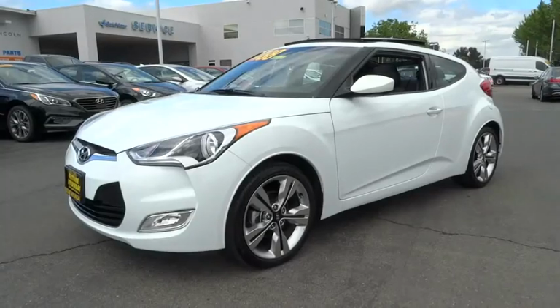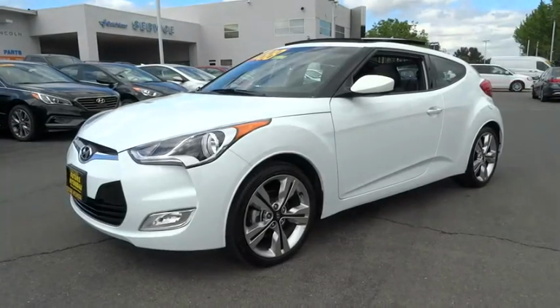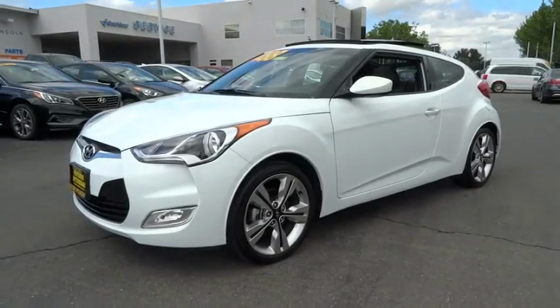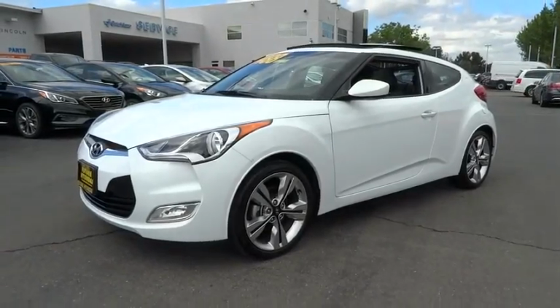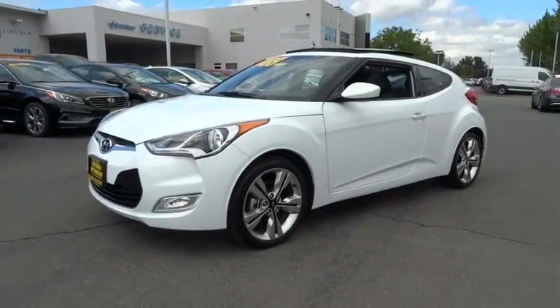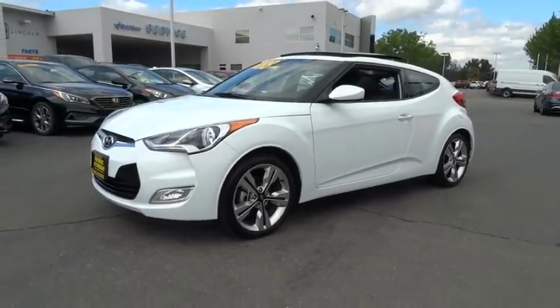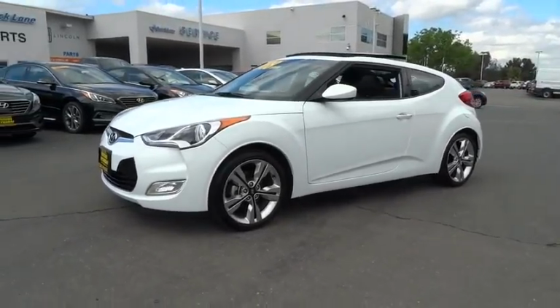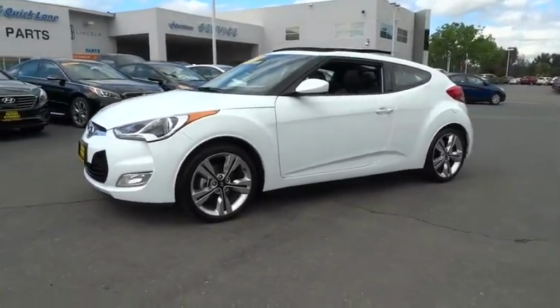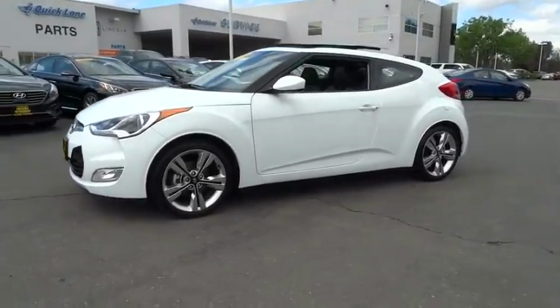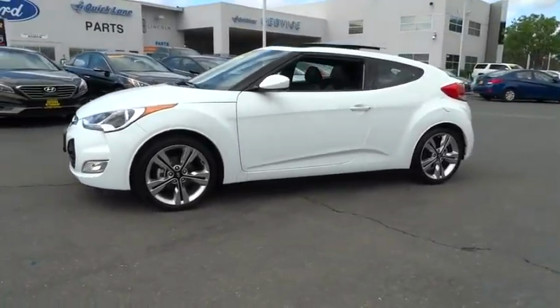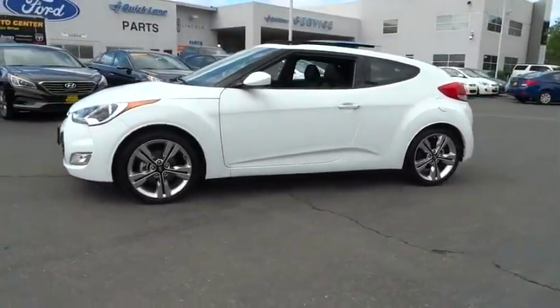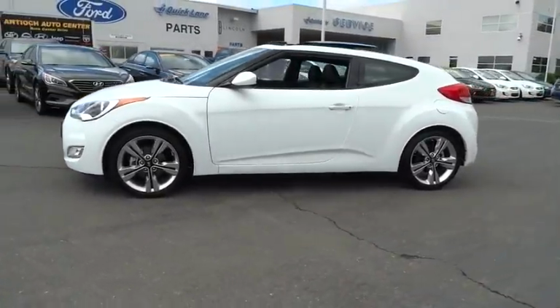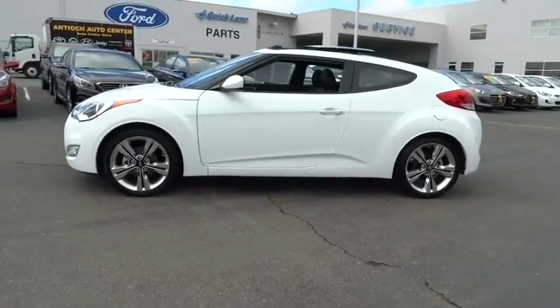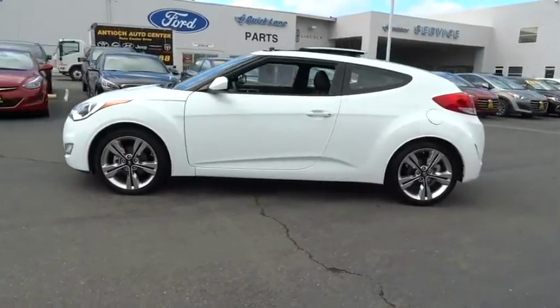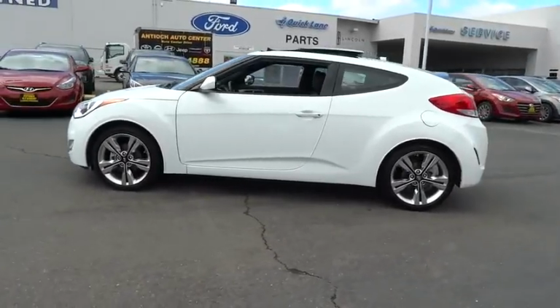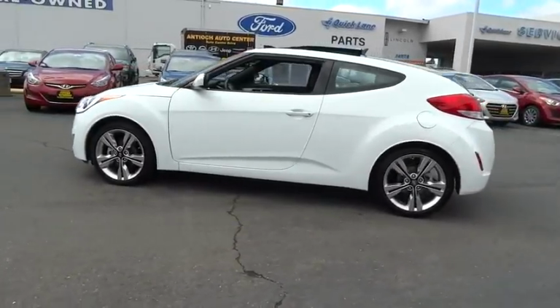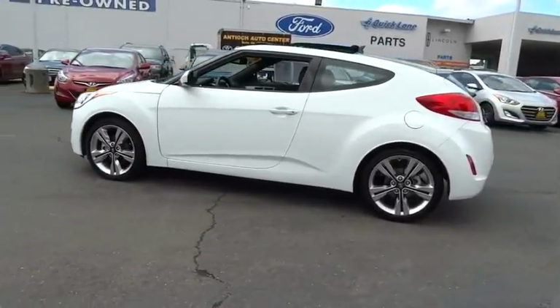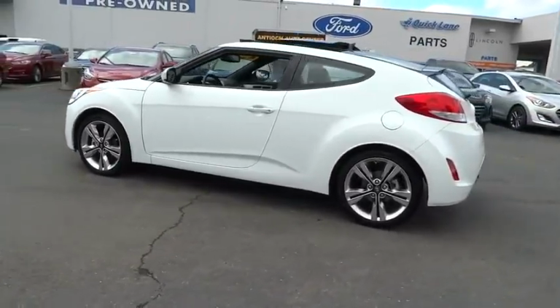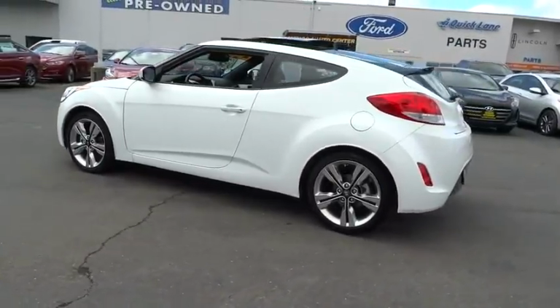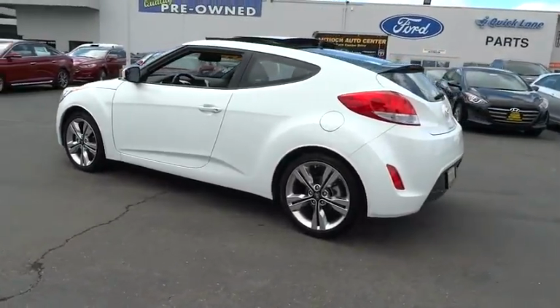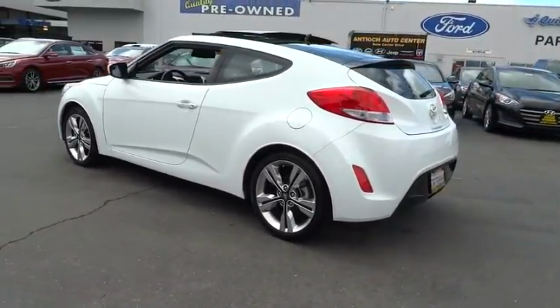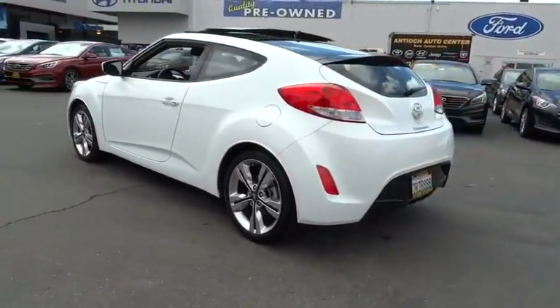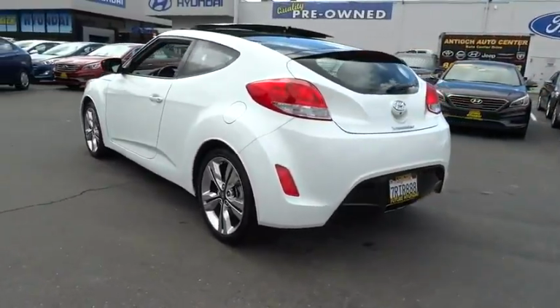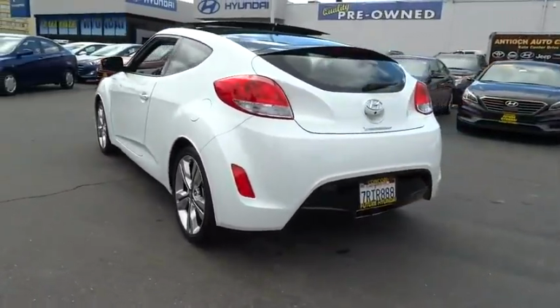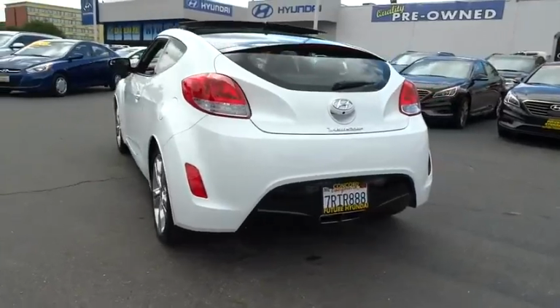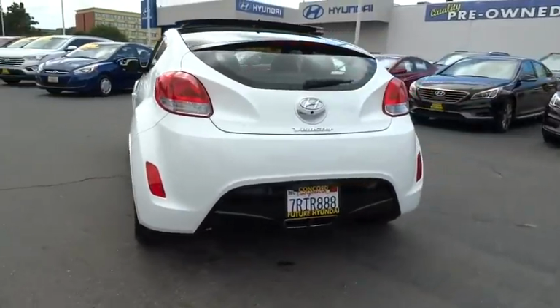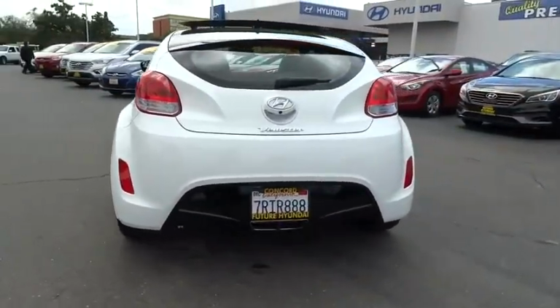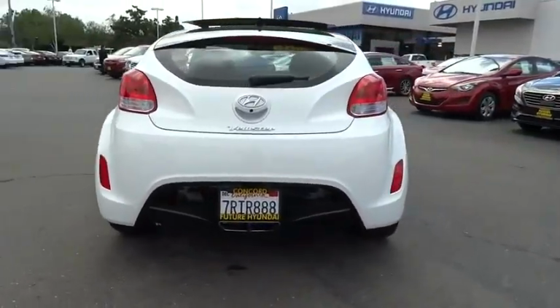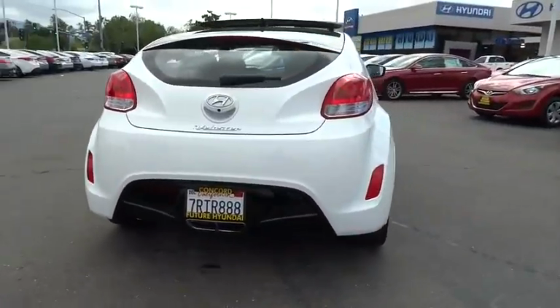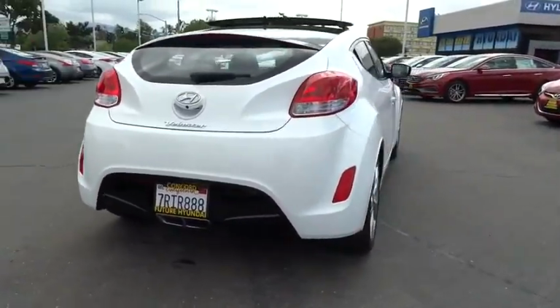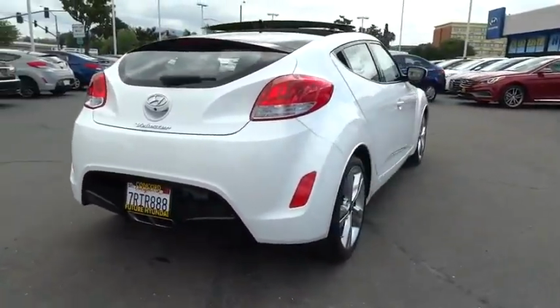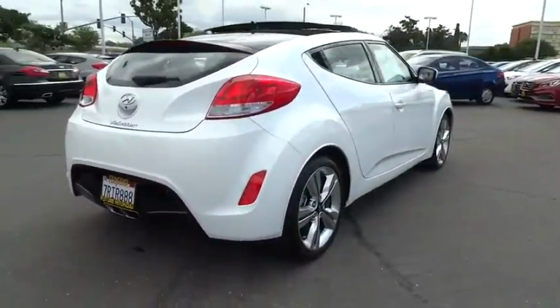2016 Veloster. The Veloster's innovative body style and unique design make it unlike any other small car out there. Pair that with a fuel efficiency that pushes the 40 miles per gallon barrier and you've got one sweet ride.